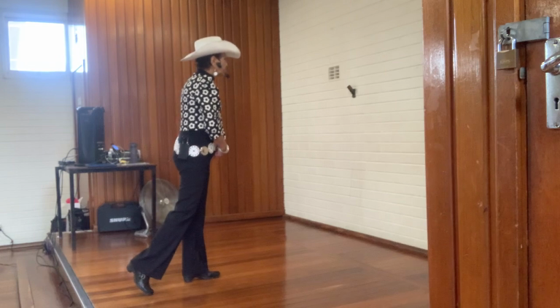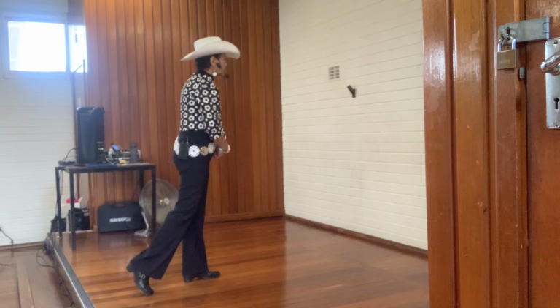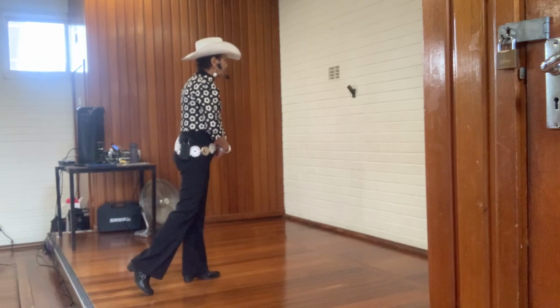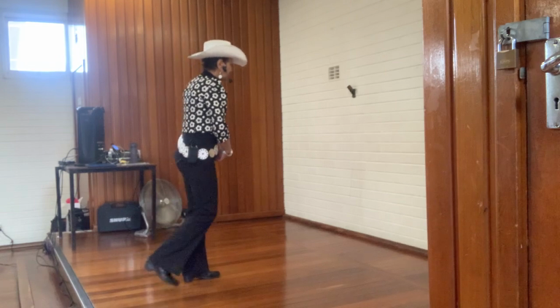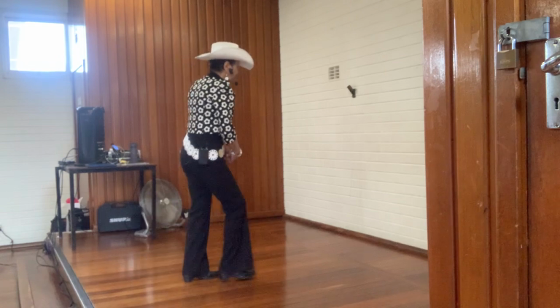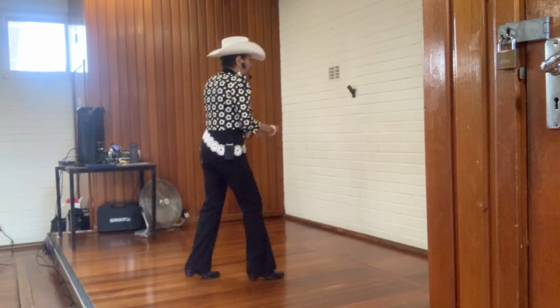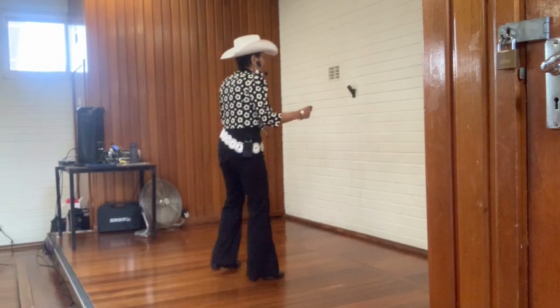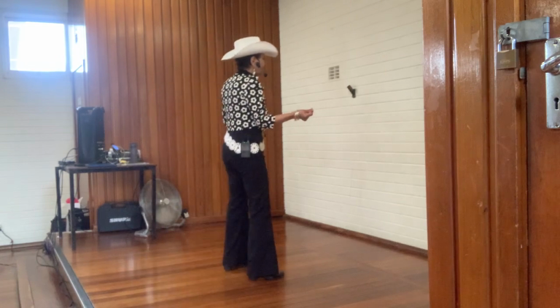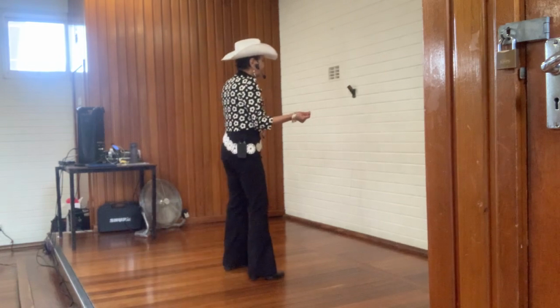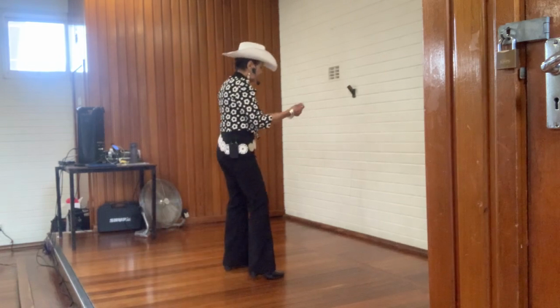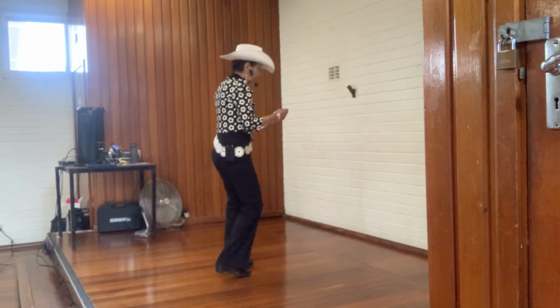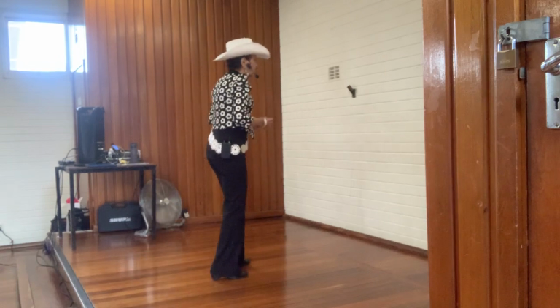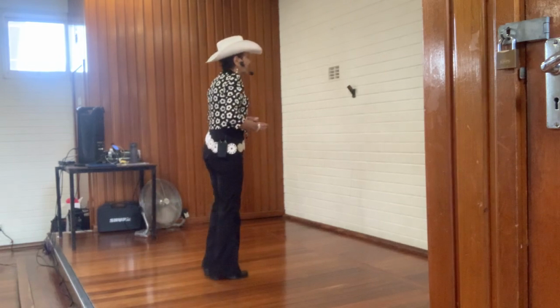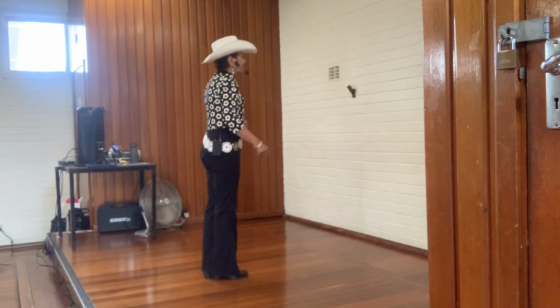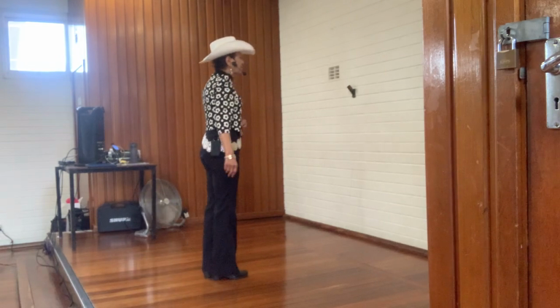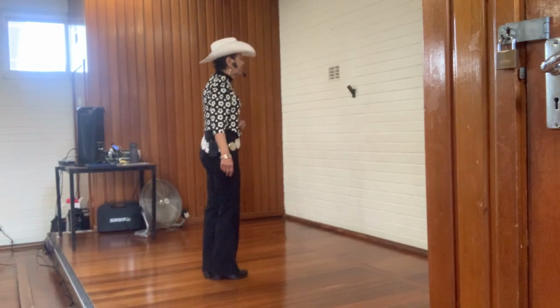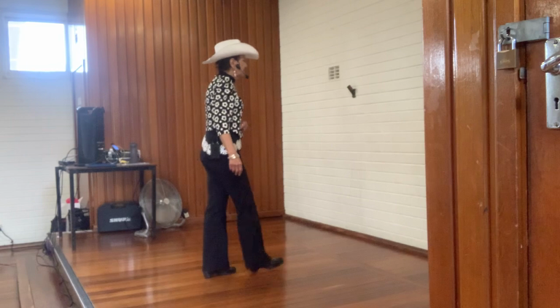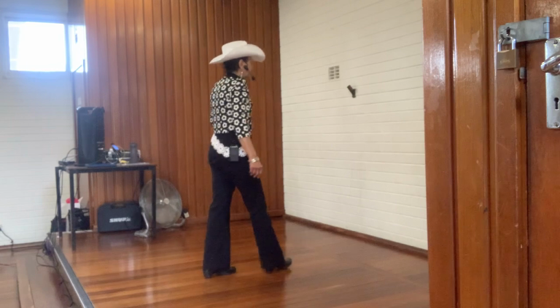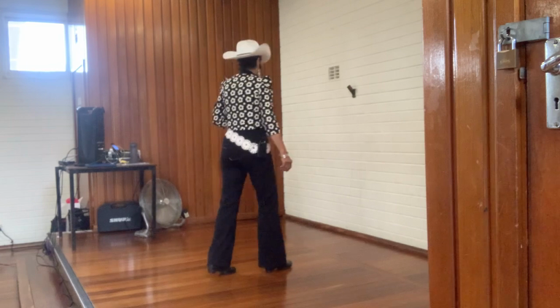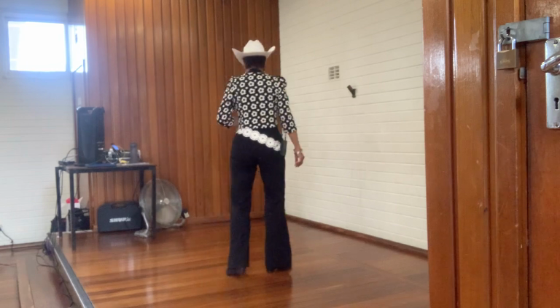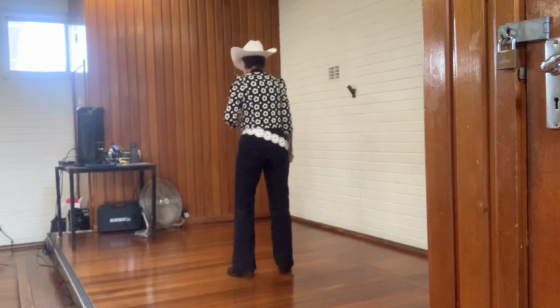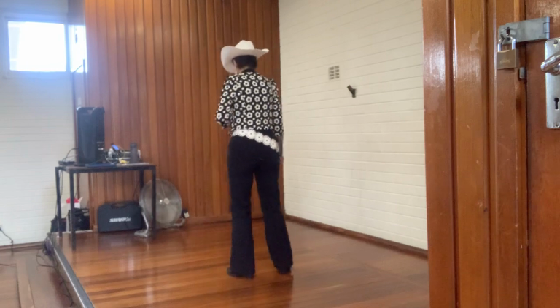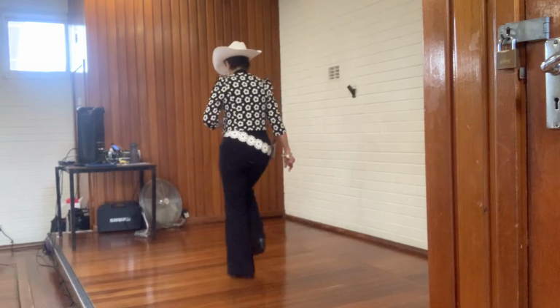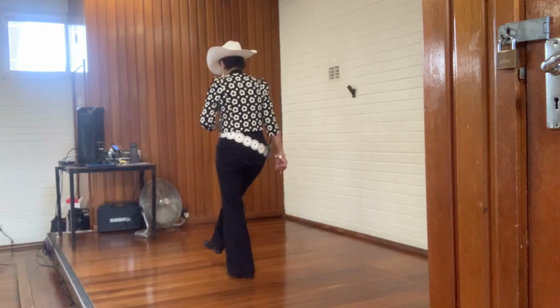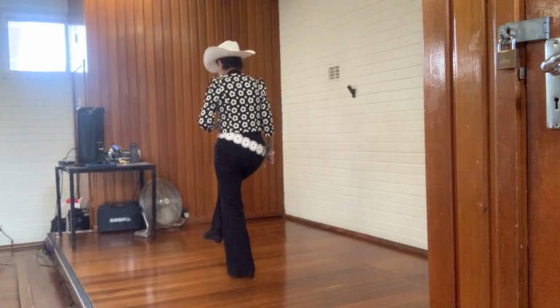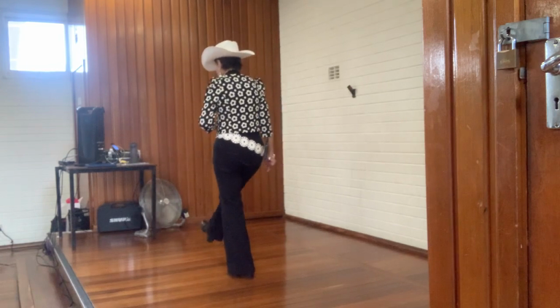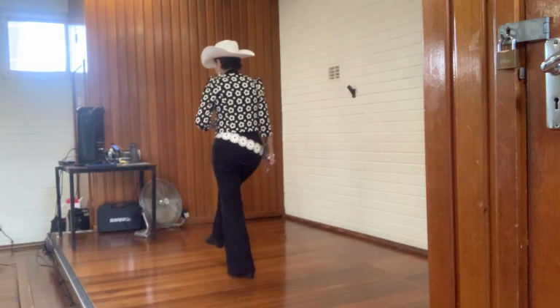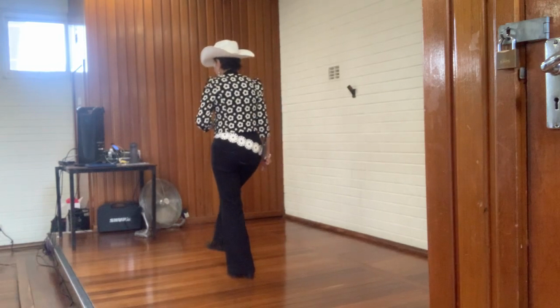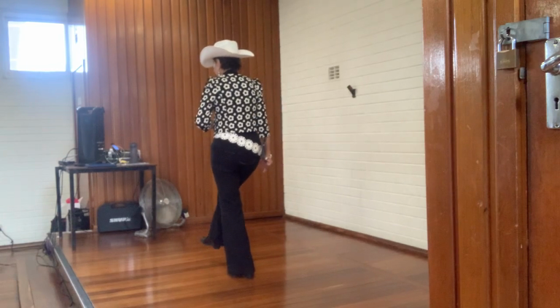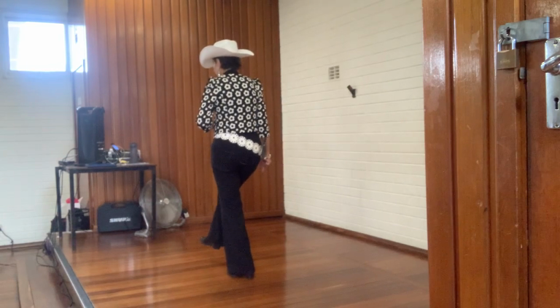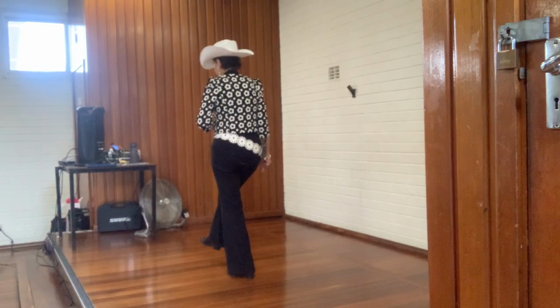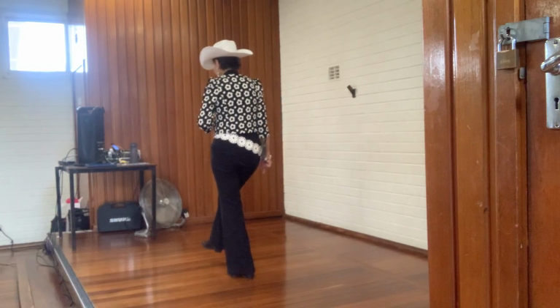We're going to just jump forward: right, left, right, left, step forward again, corner kick.